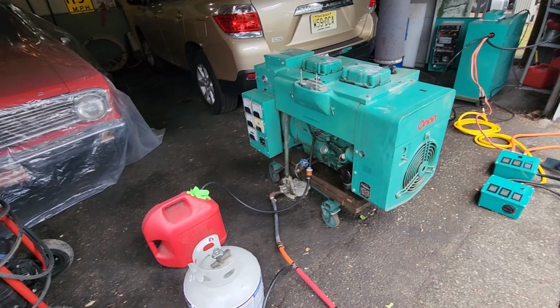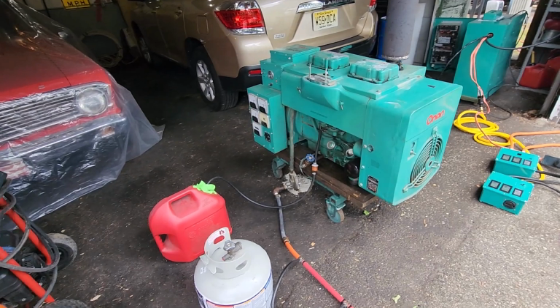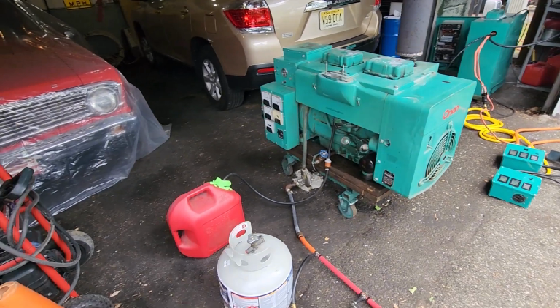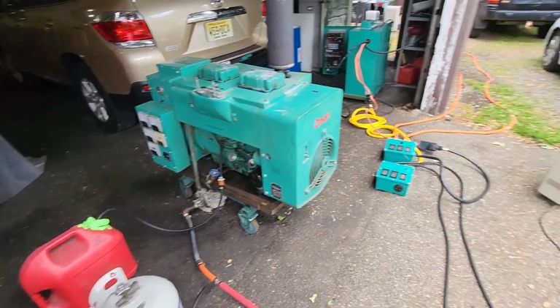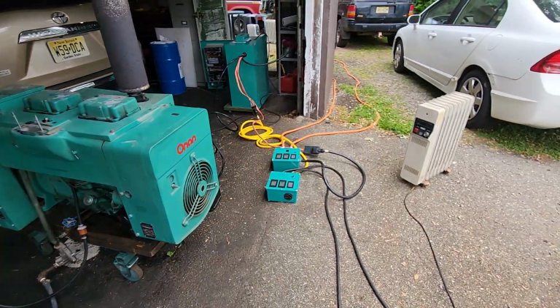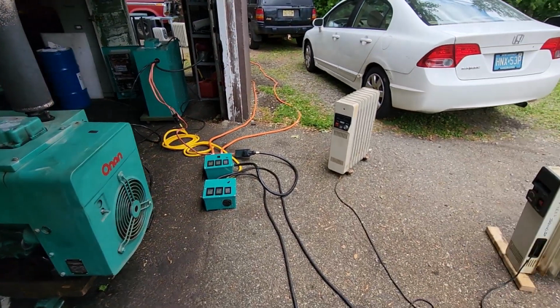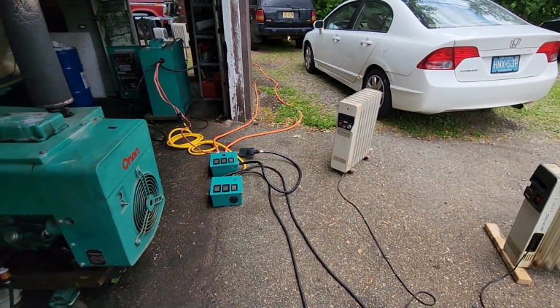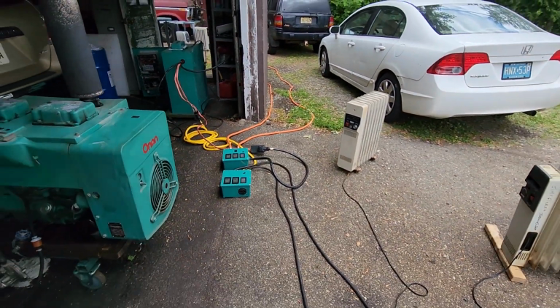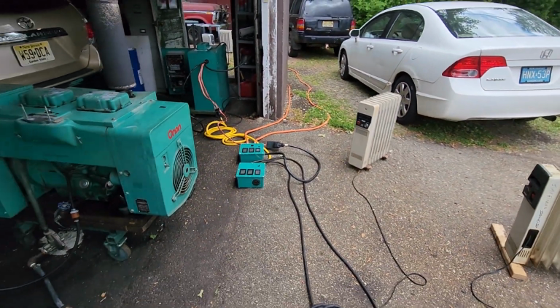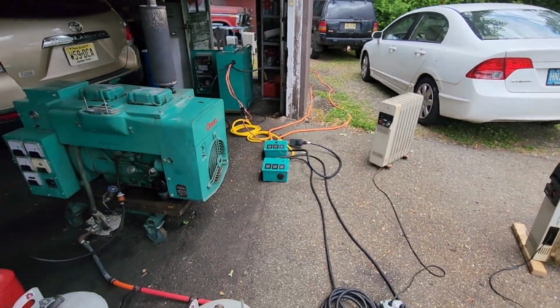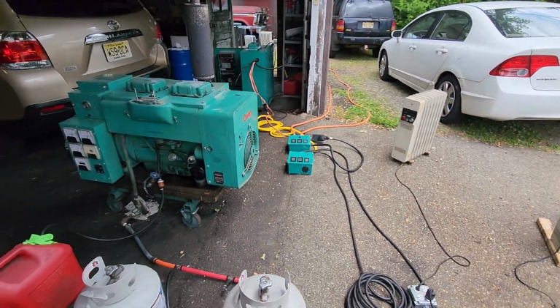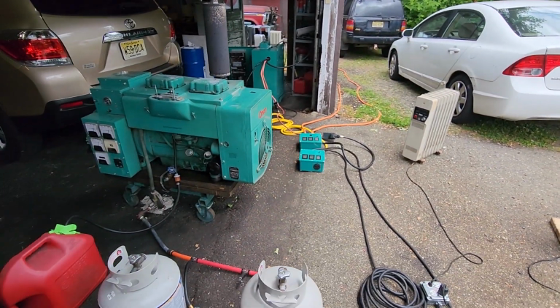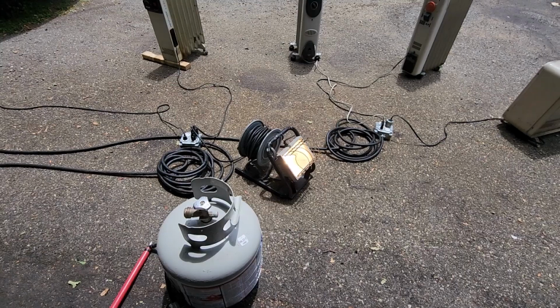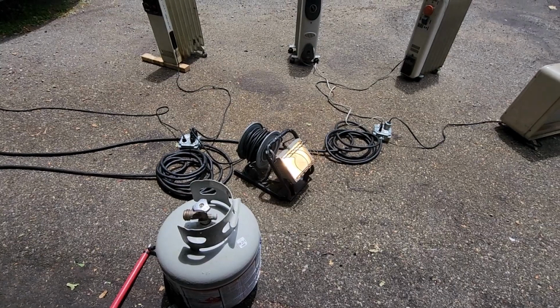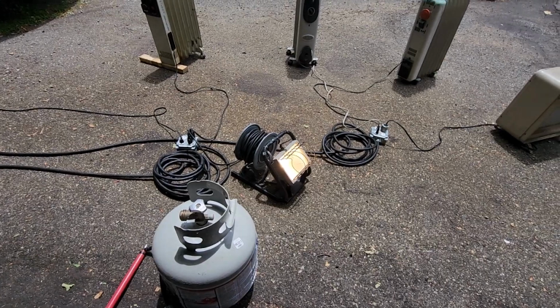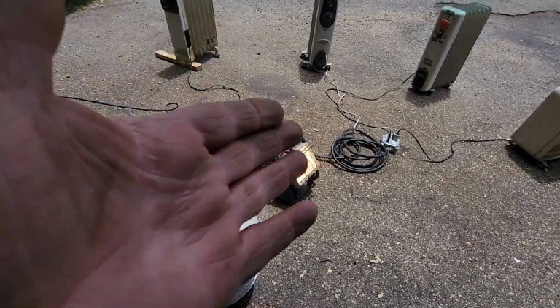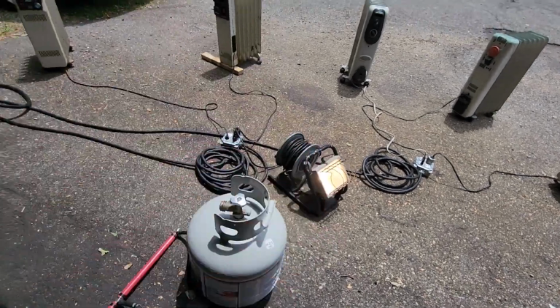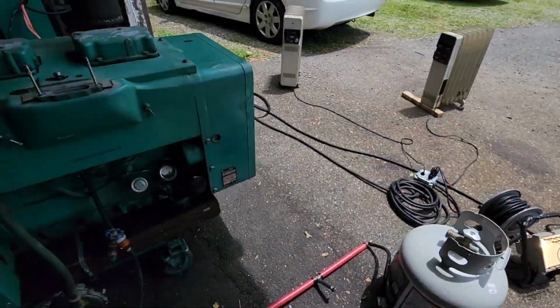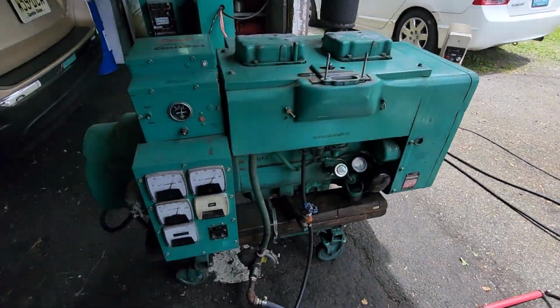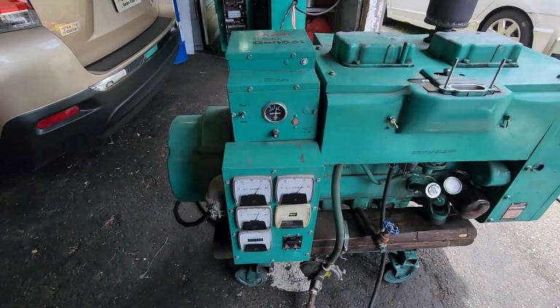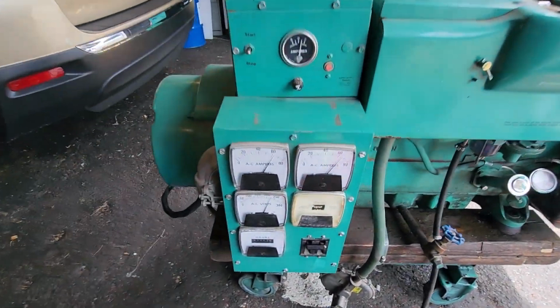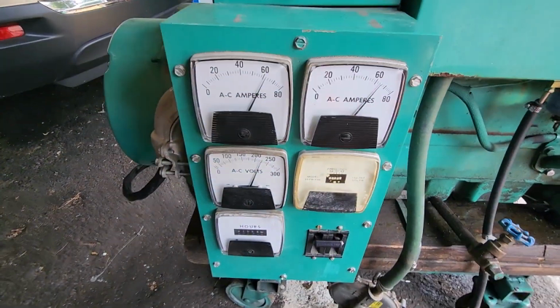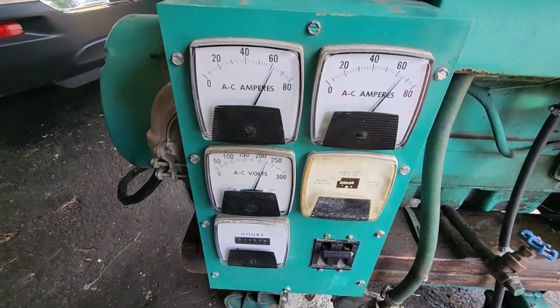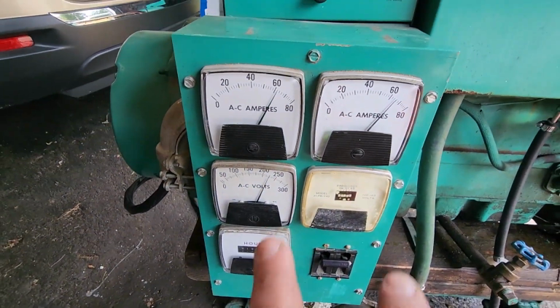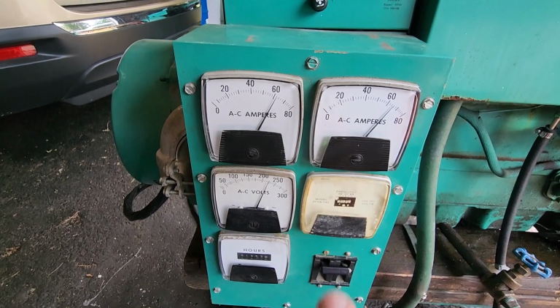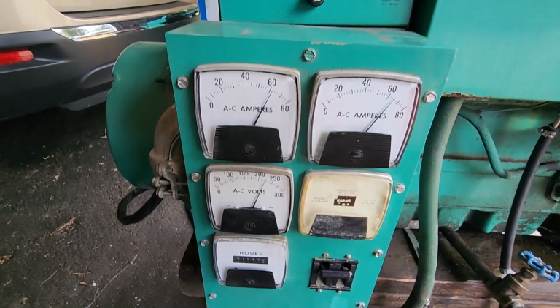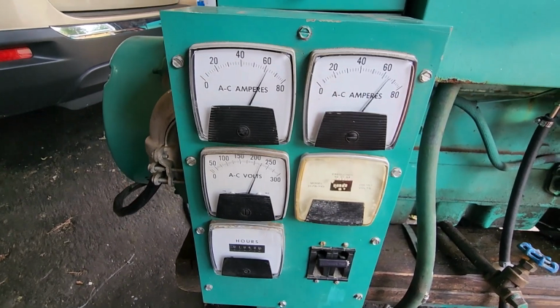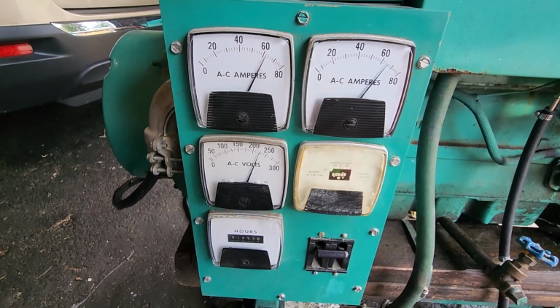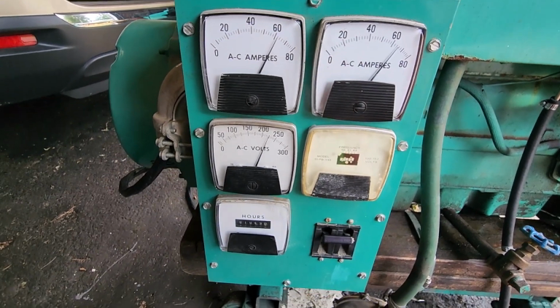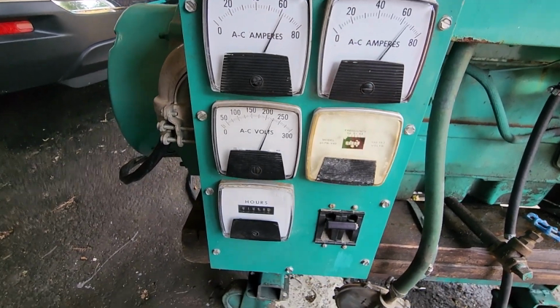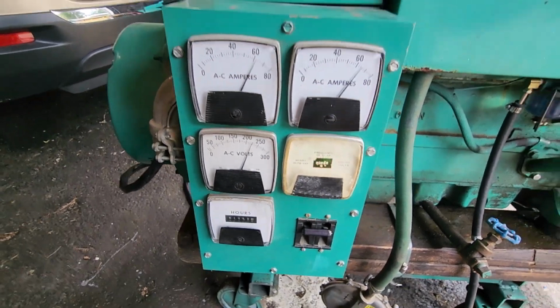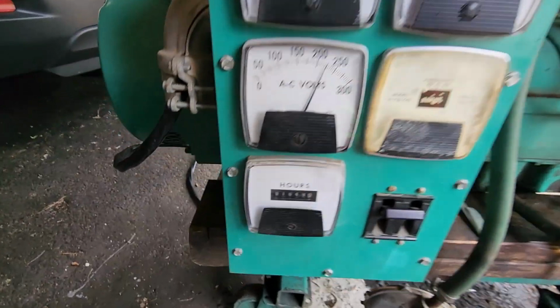I want to see if I can hit 16 kW on this thing. Let's plug something else in — we've got a spotlight. Let's get some of our numbers: look at that, we've got over 60 amps on each leg right here — just so much going on.